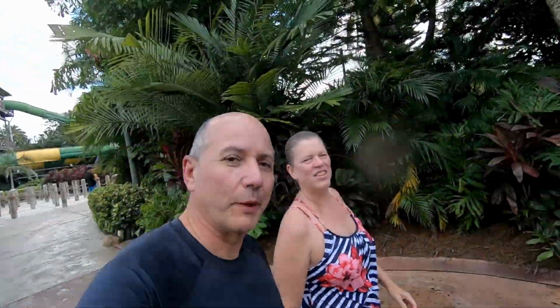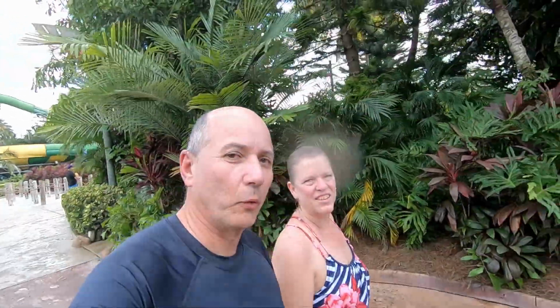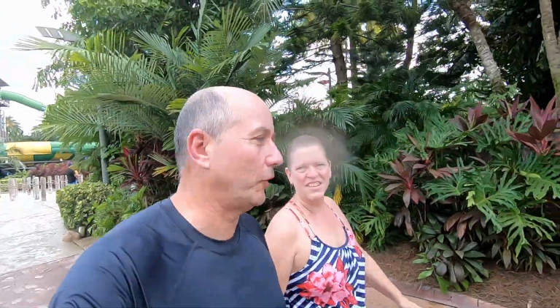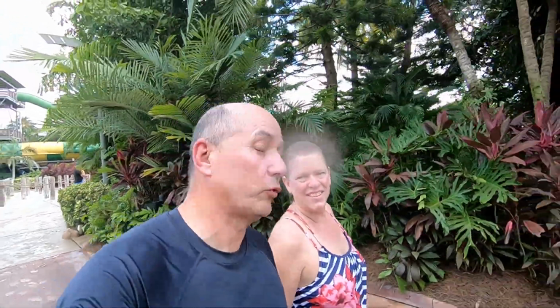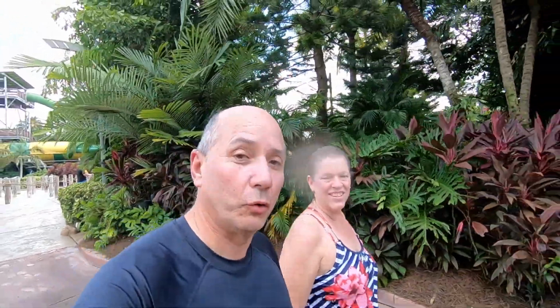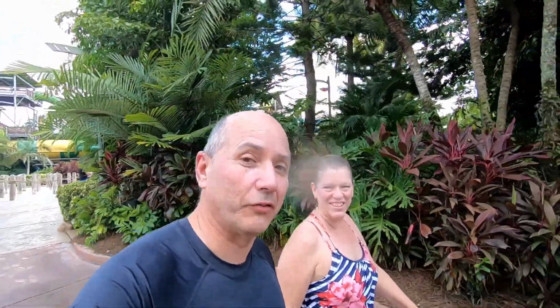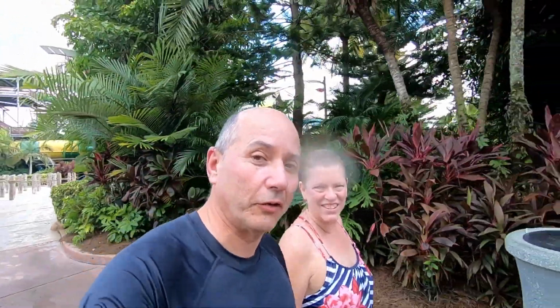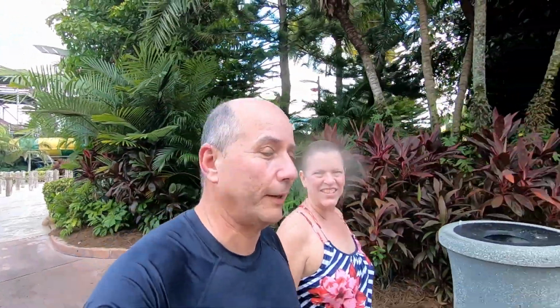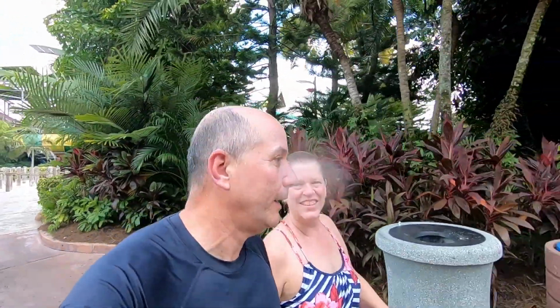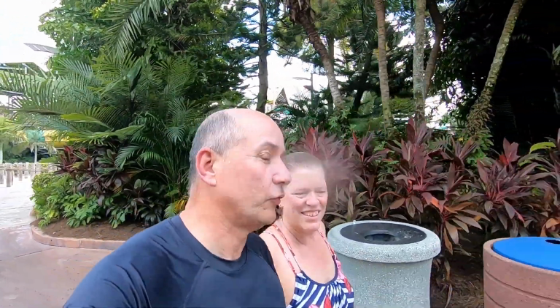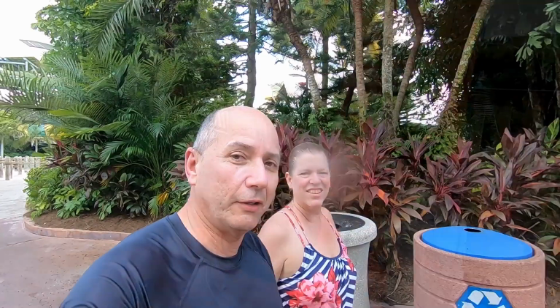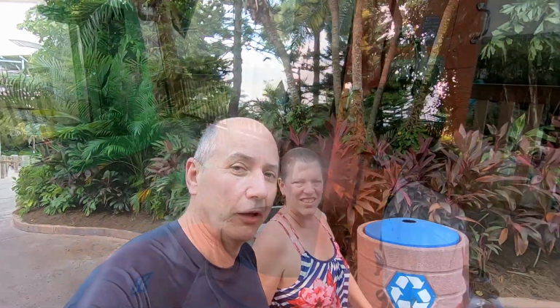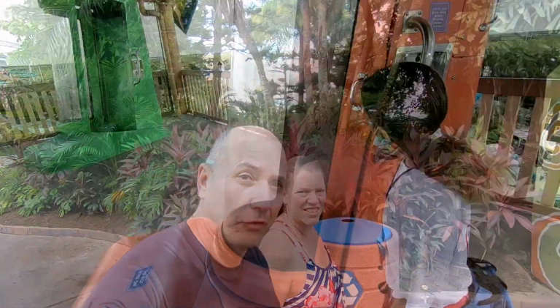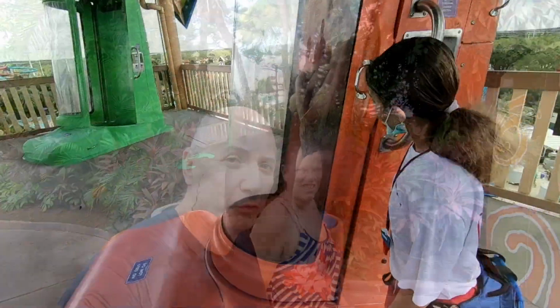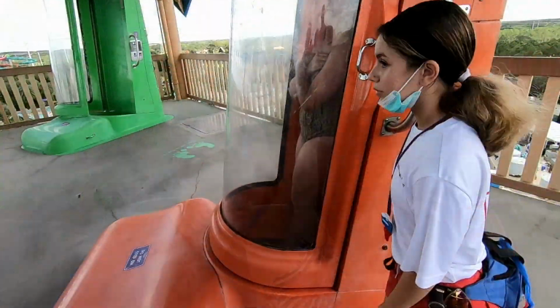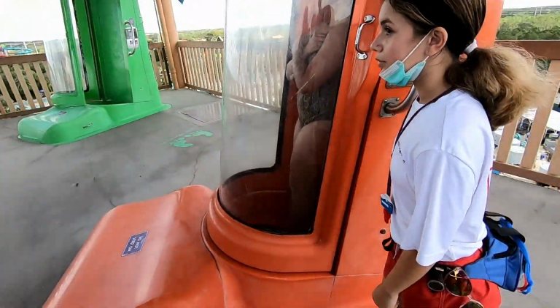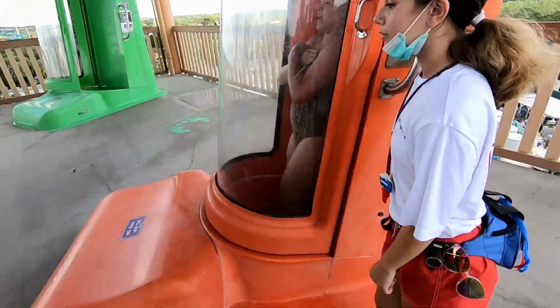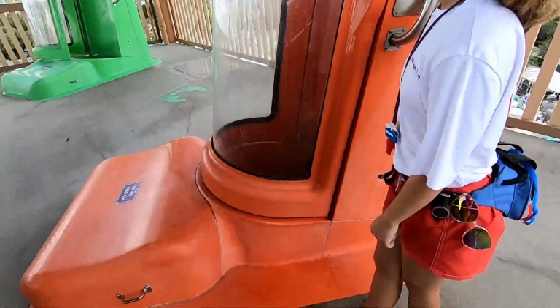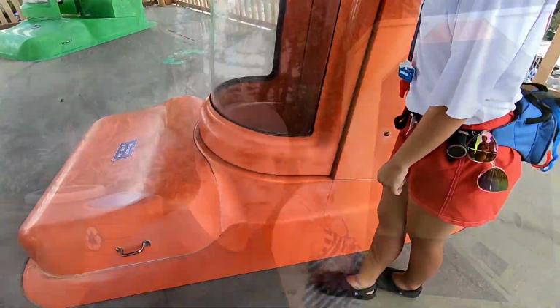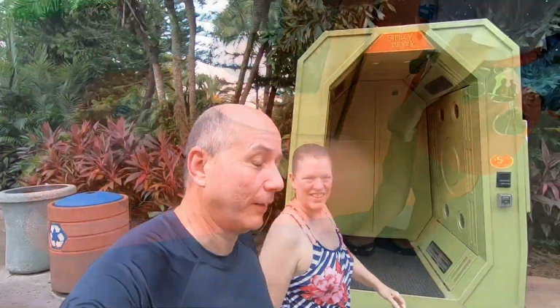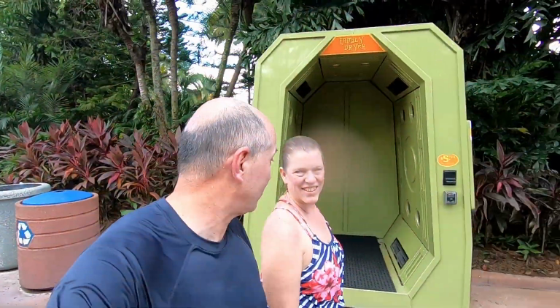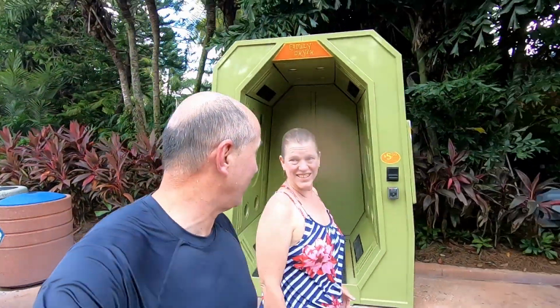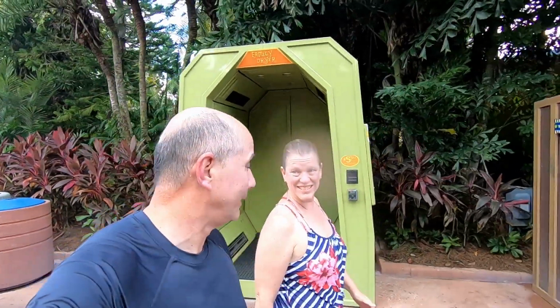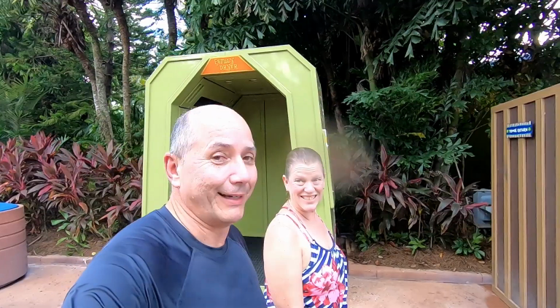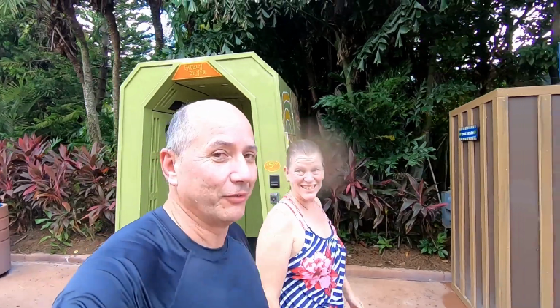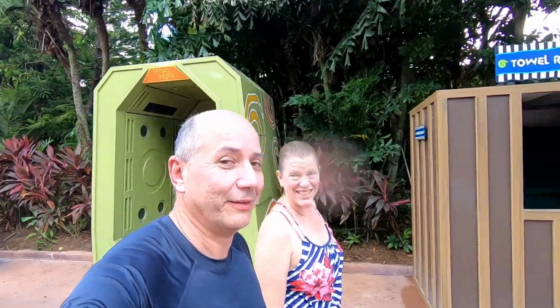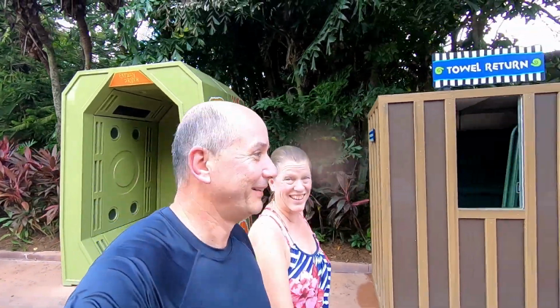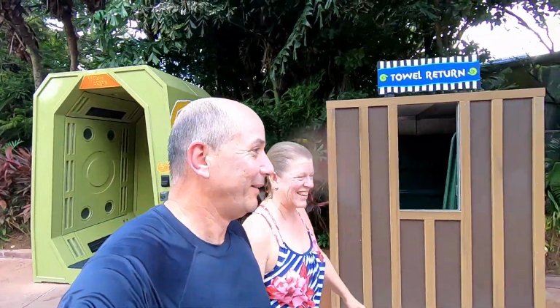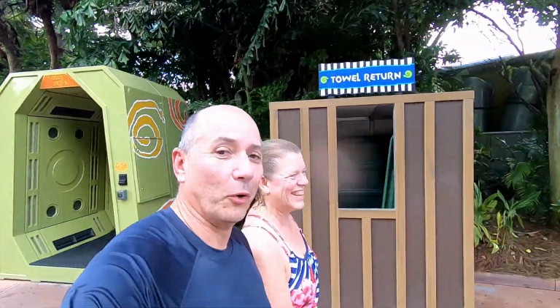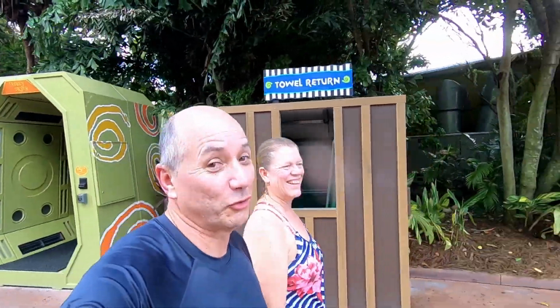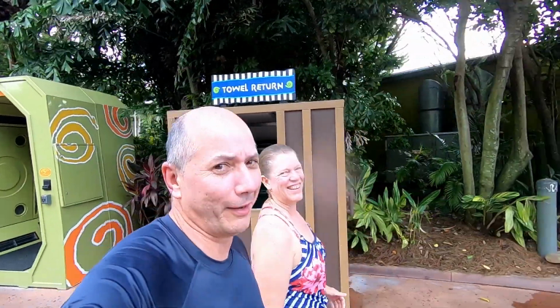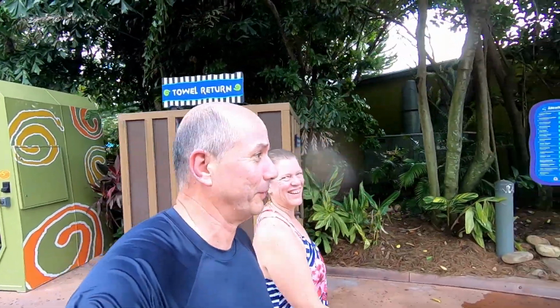So we asked one of the workers here where the coolest thing to do was that's open today, and he said you need to go to the trap door slide — you get in and the bottom falls out. I look at Jay and I'm like, yeah, I don't think so, we're going to another tube ride or something.